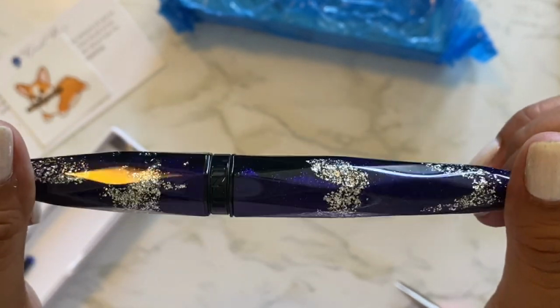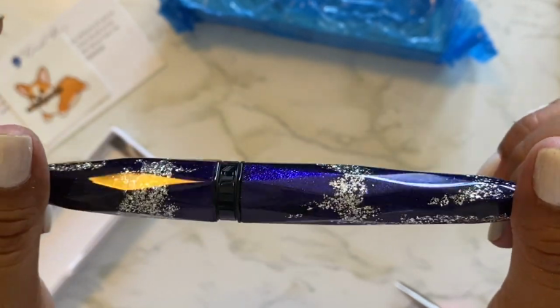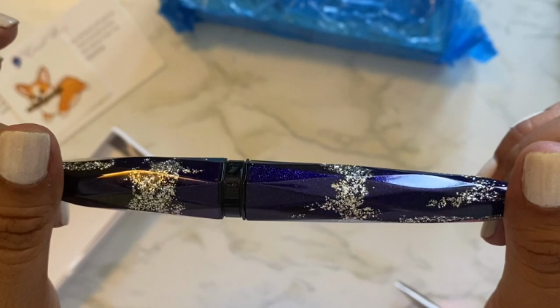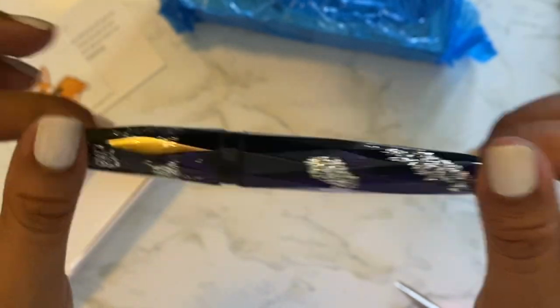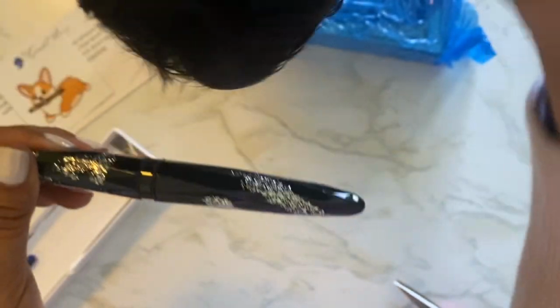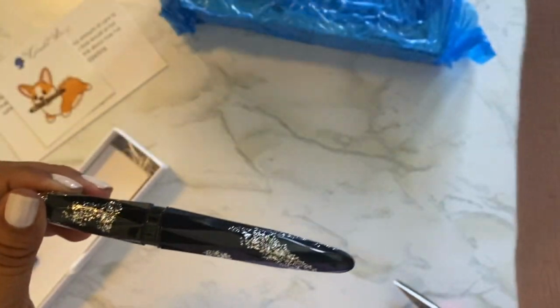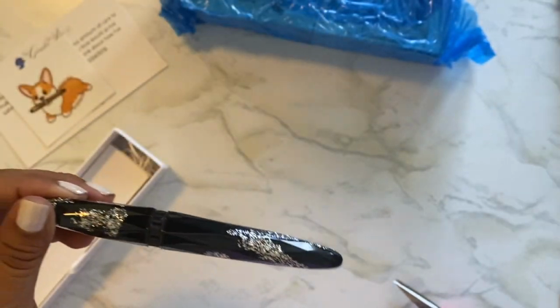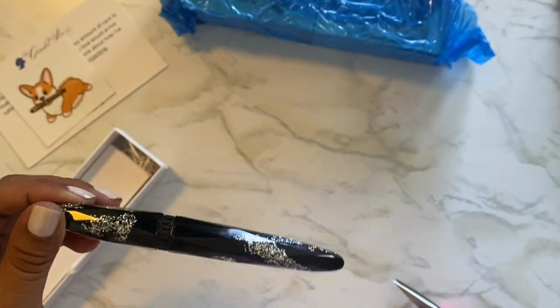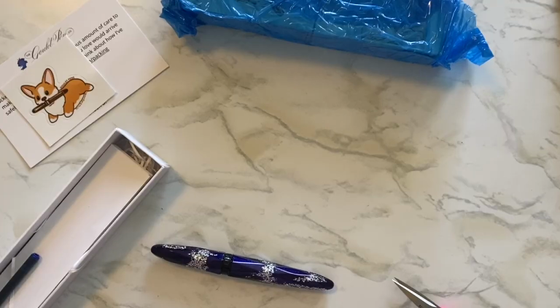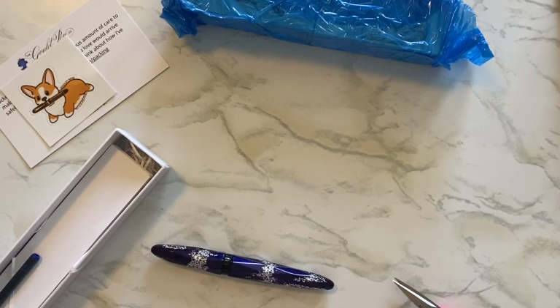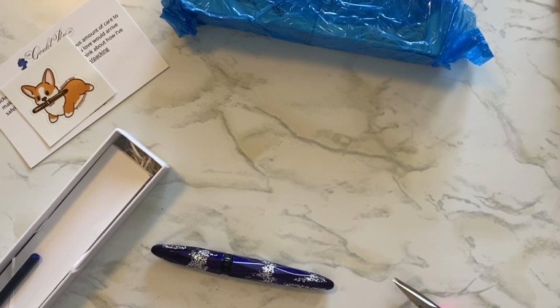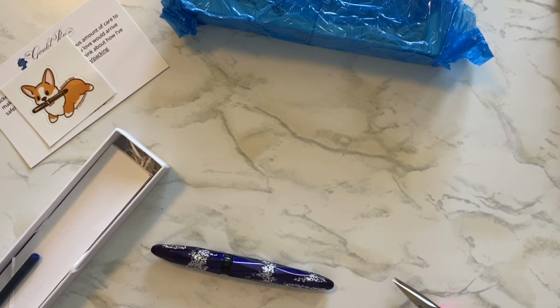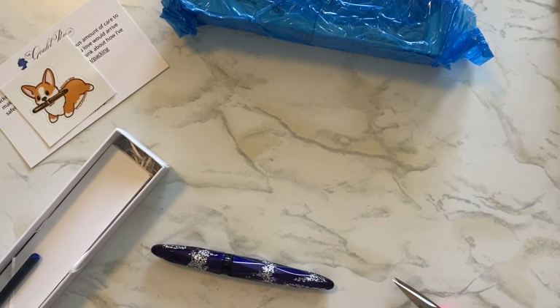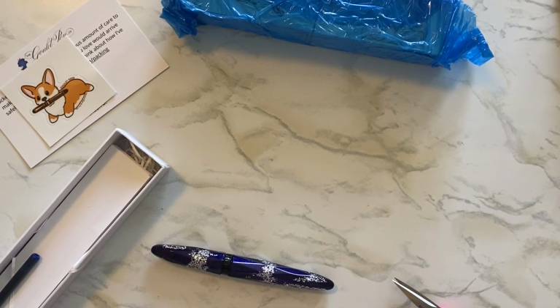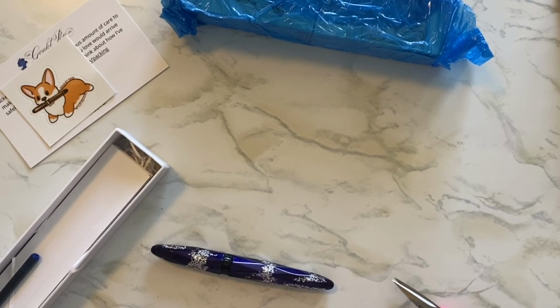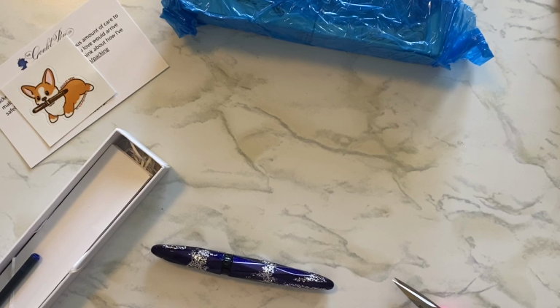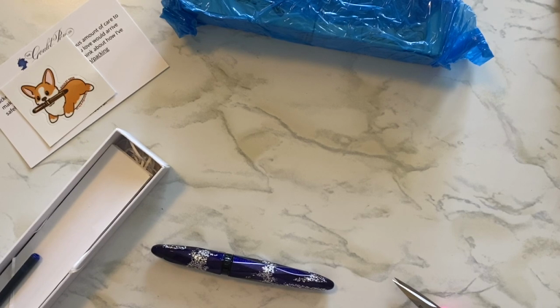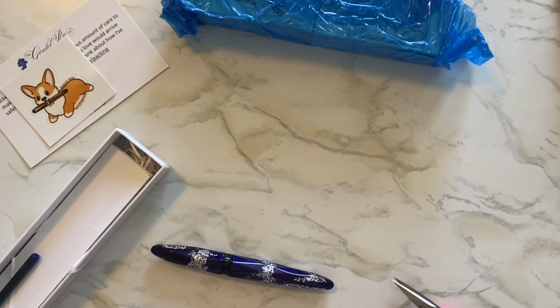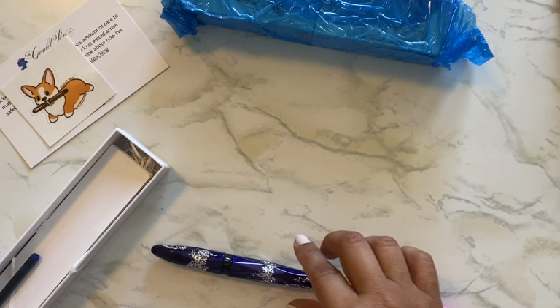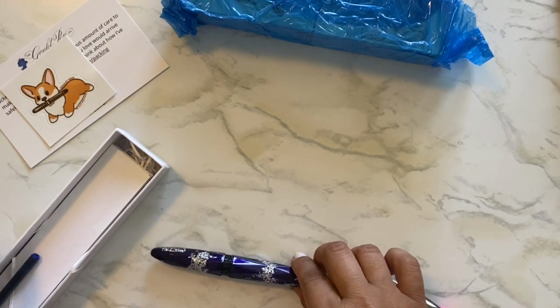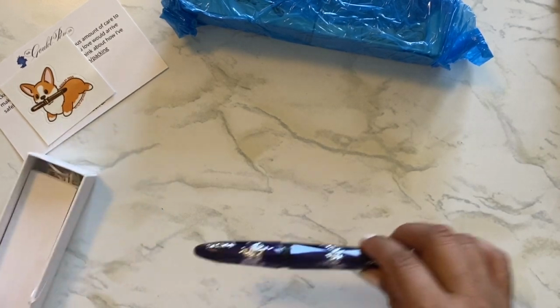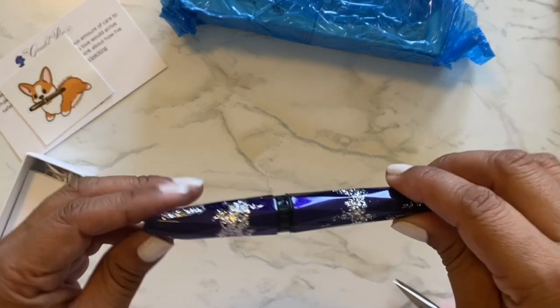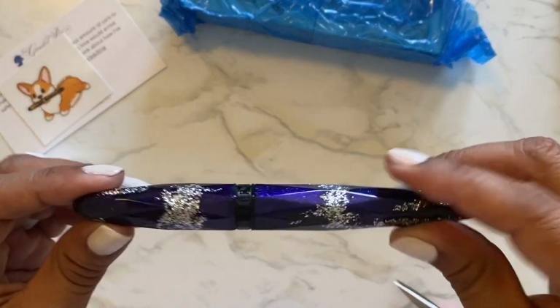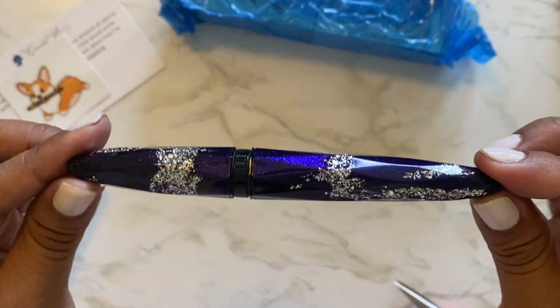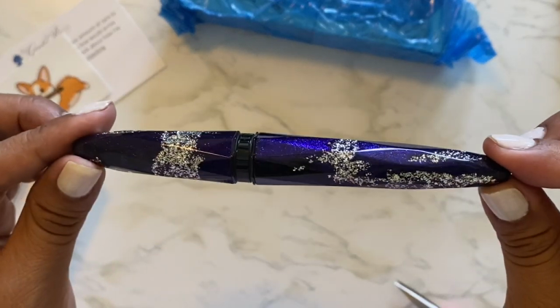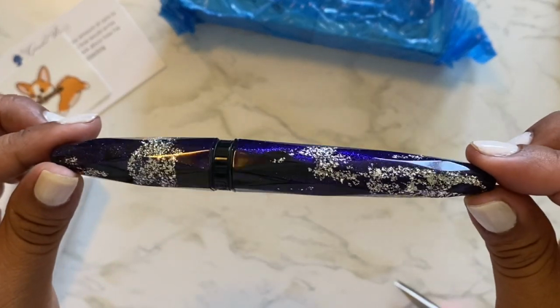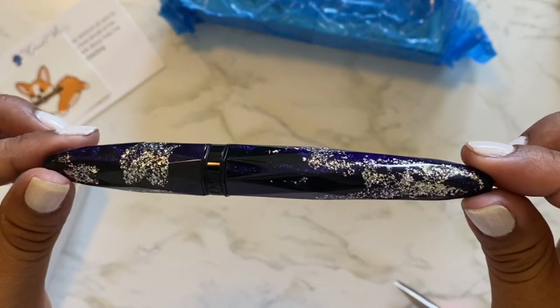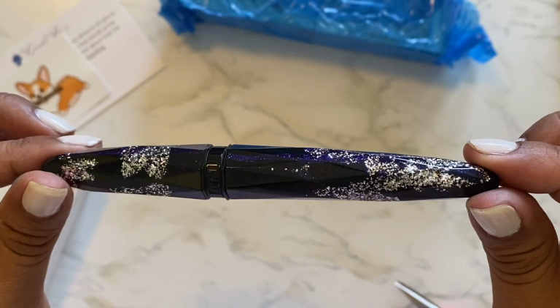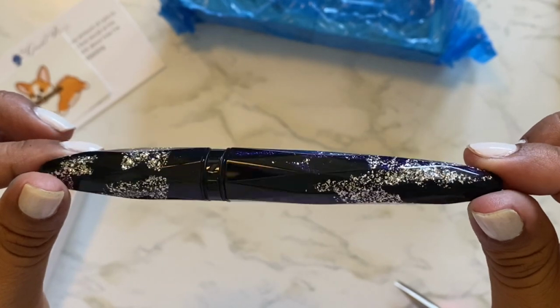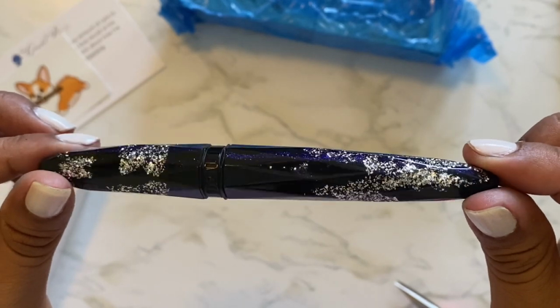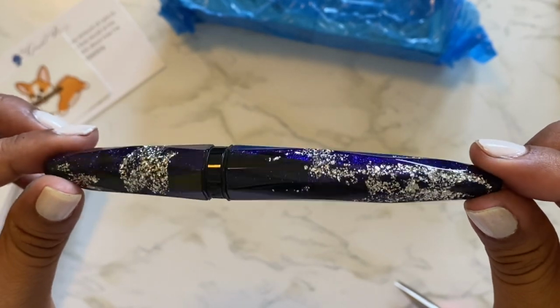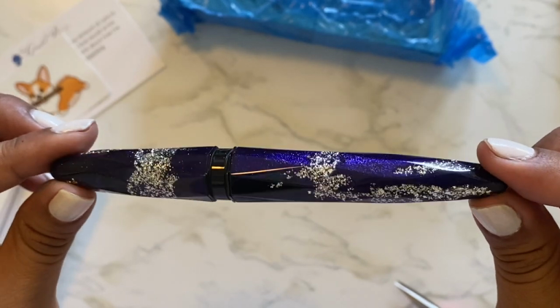If you hear some heavy breathing, sorry about that — my puppy was extra curious and decided to come join in. Anyway, this is the pen.